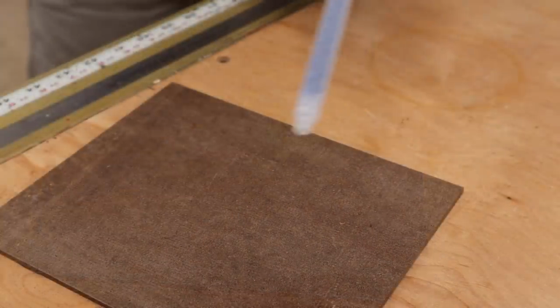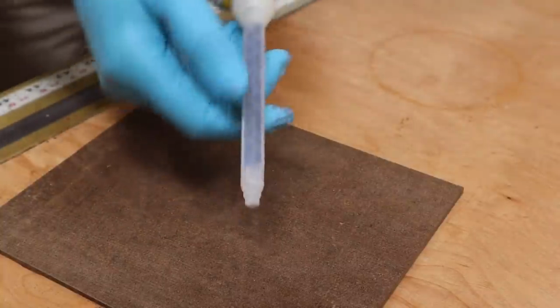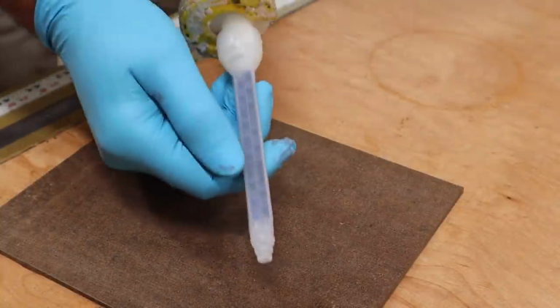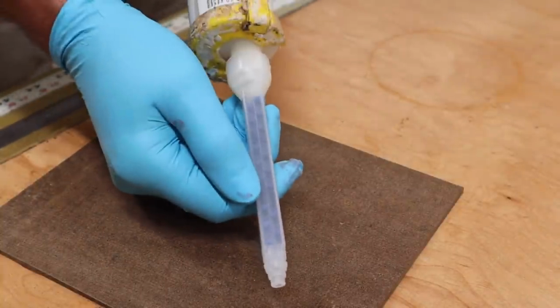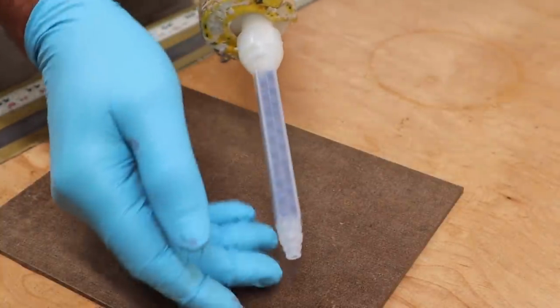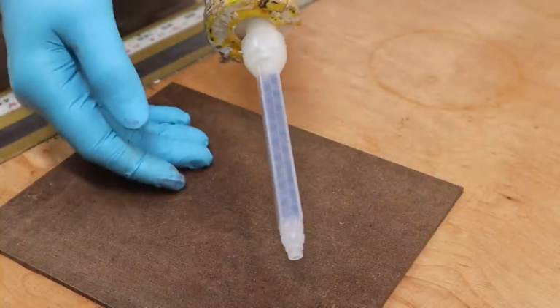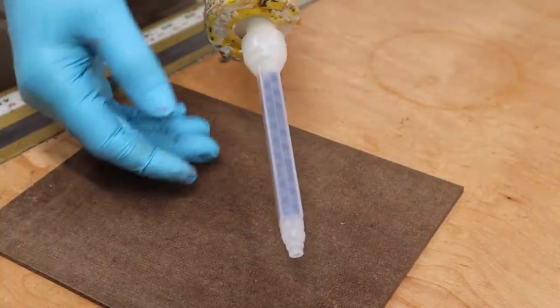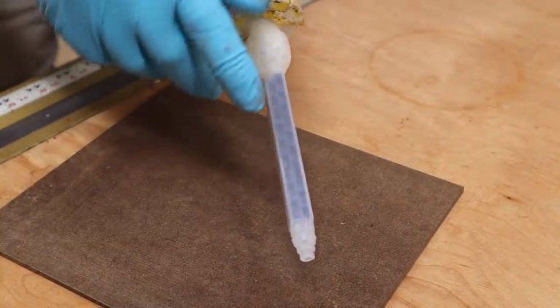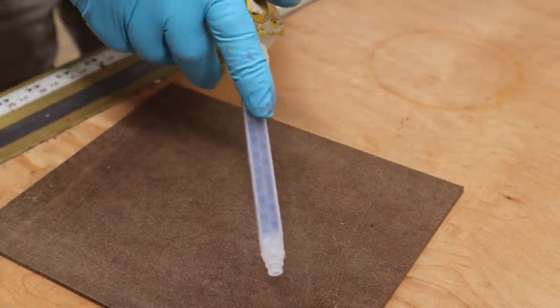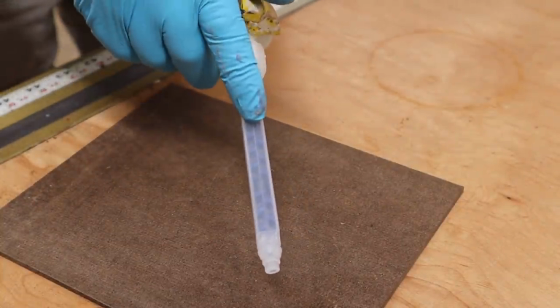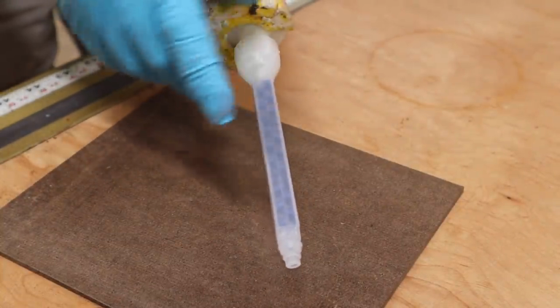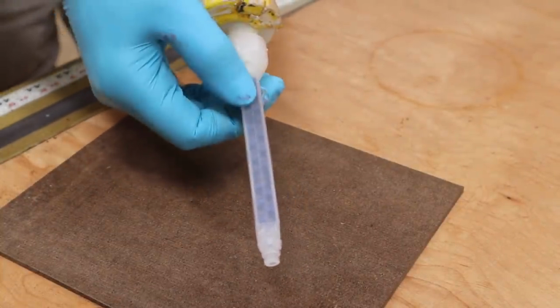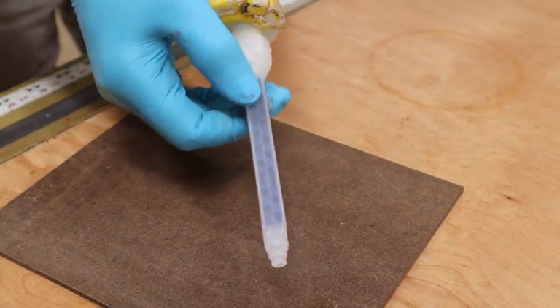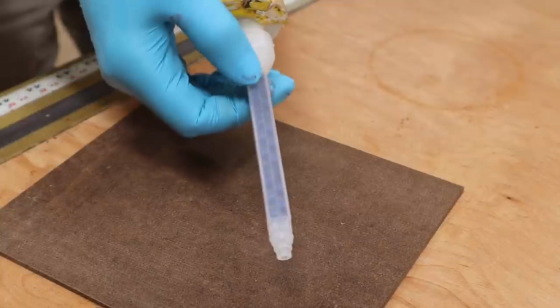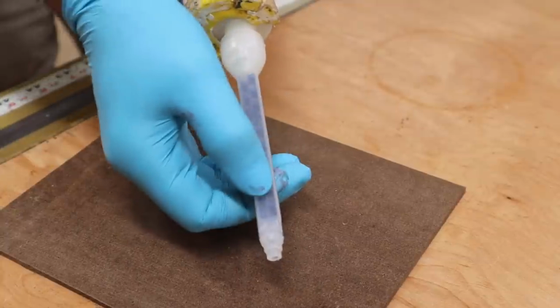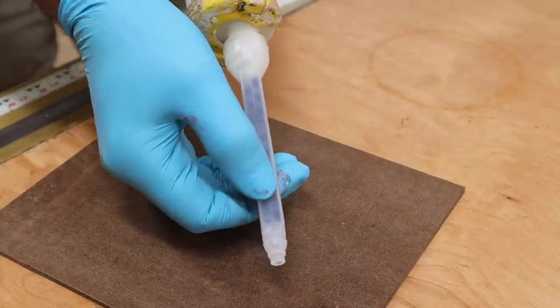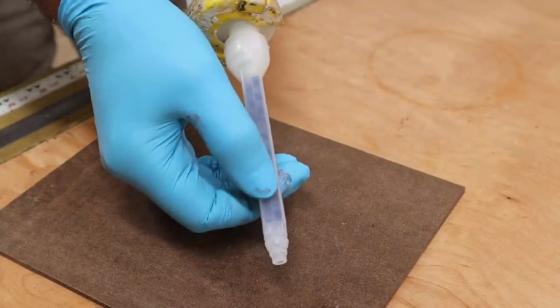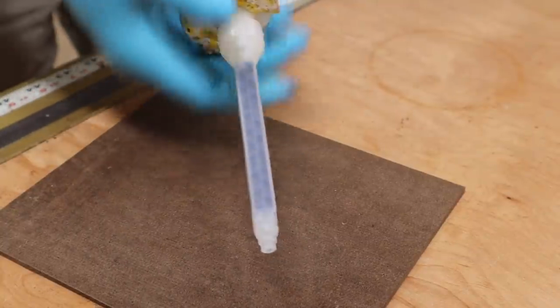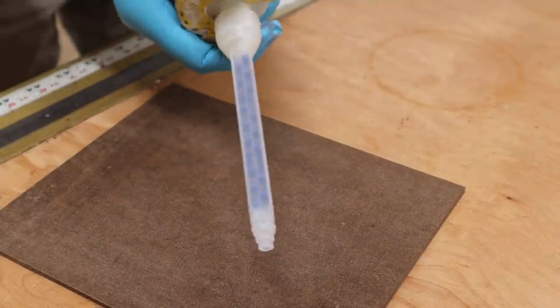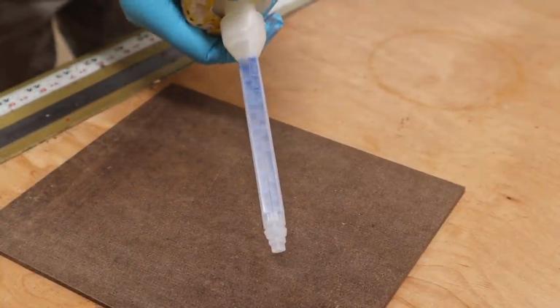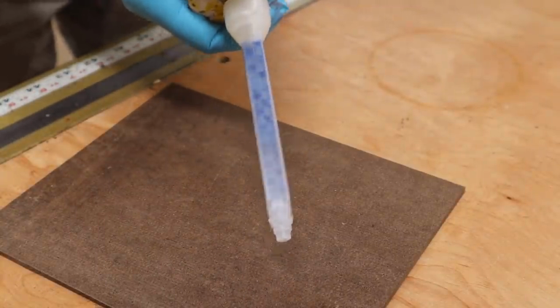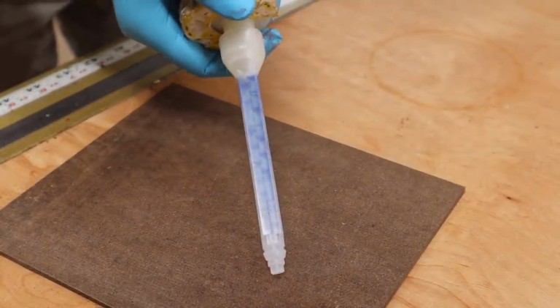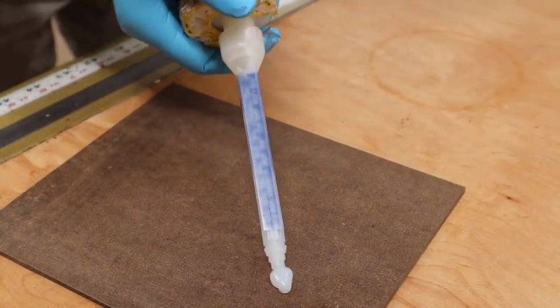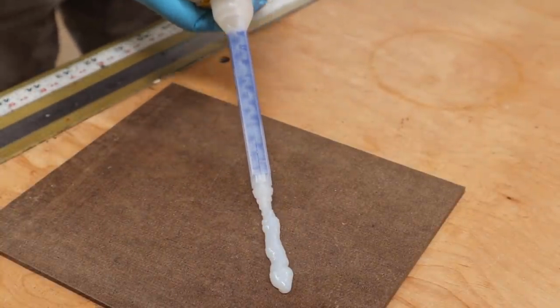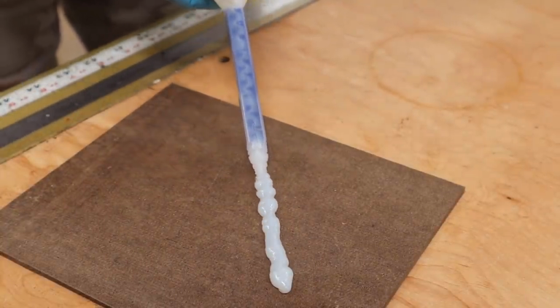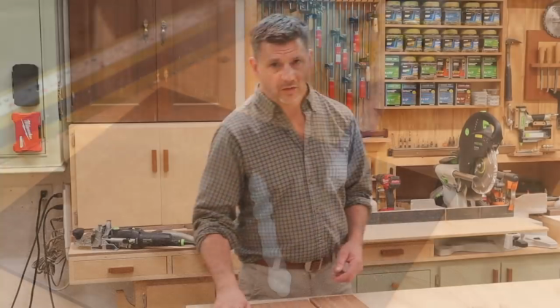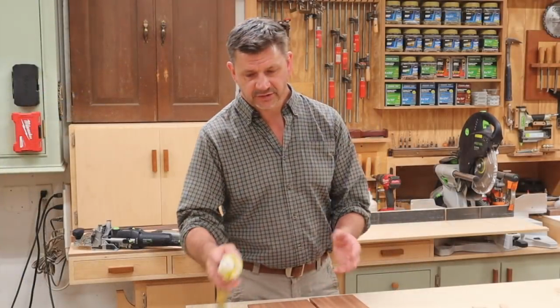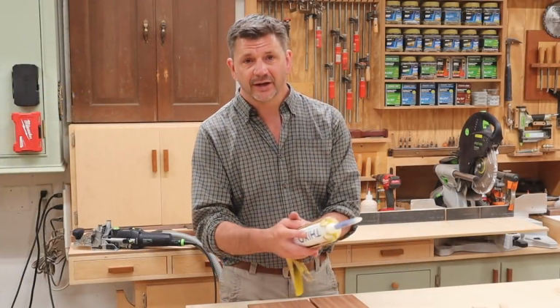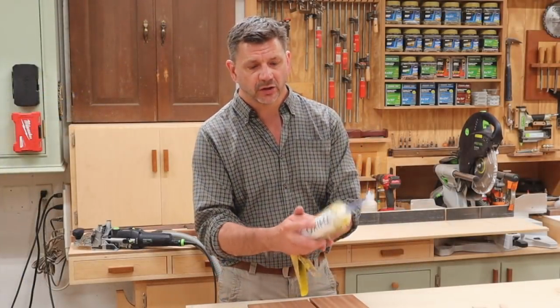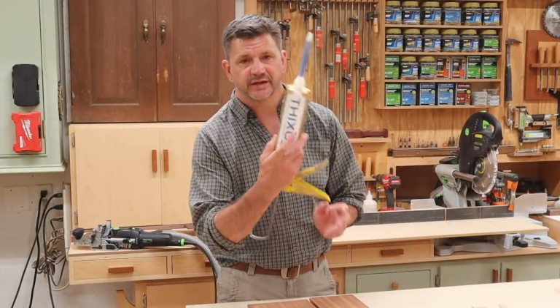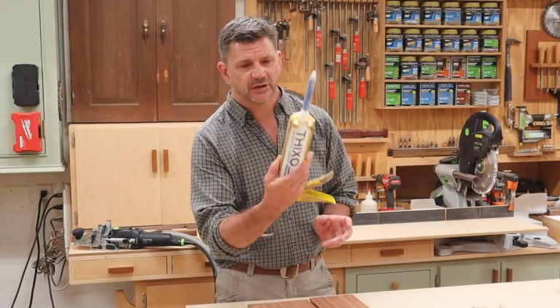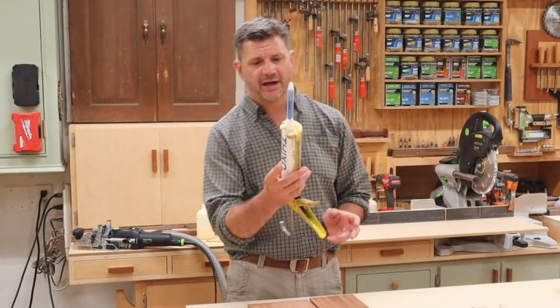I'm going to put a three-inch bead on this piece of scrap wood just to make sure that both materials are being mixed in the mixing tip. Now we know how to get started with the fixo epoxy.